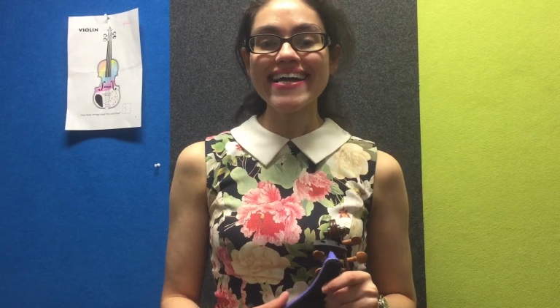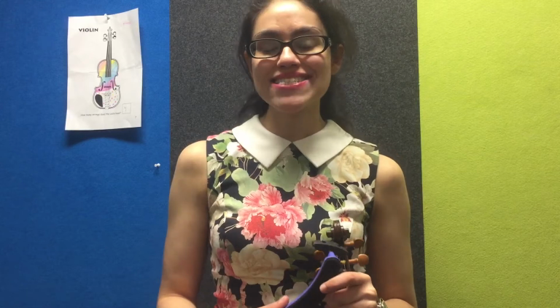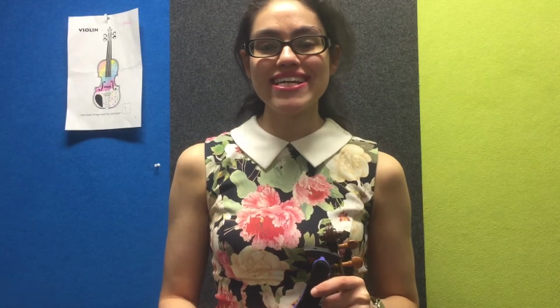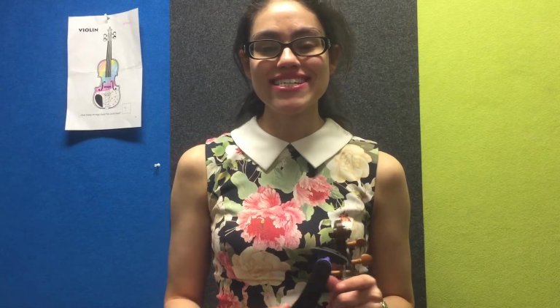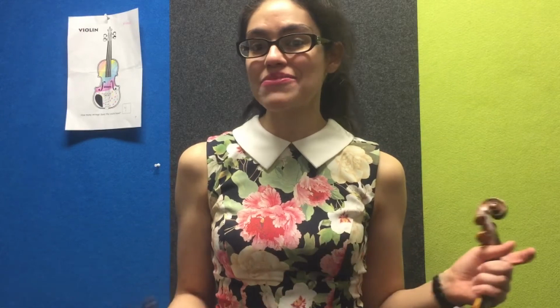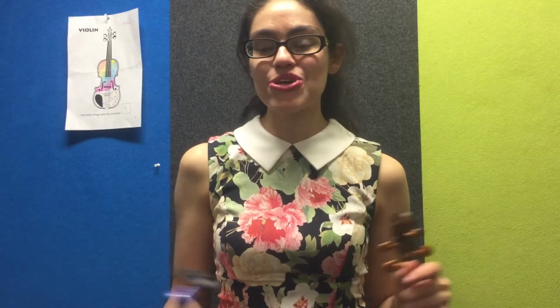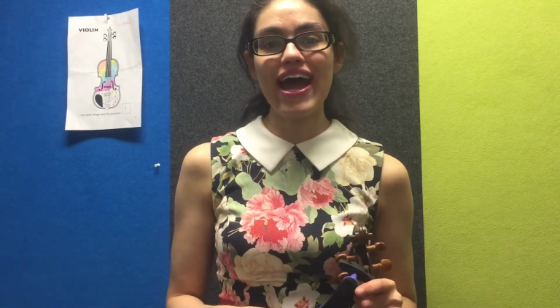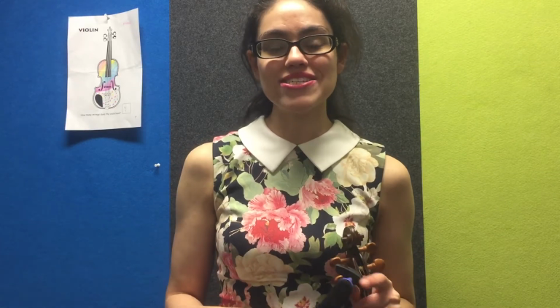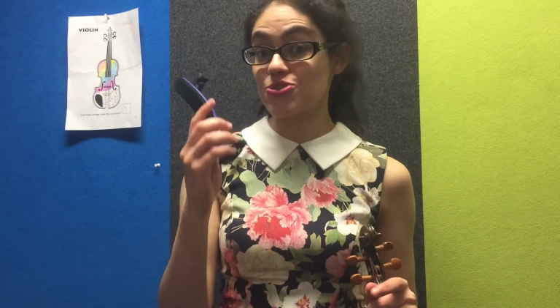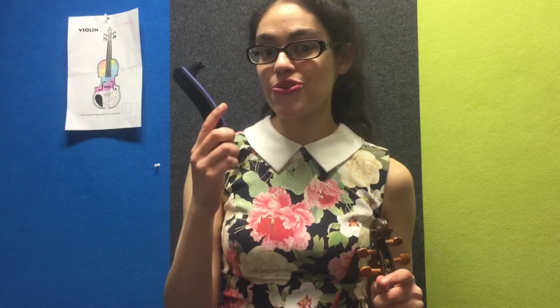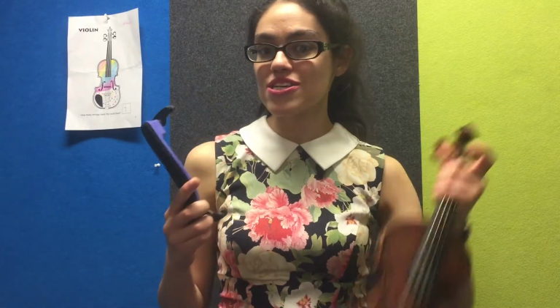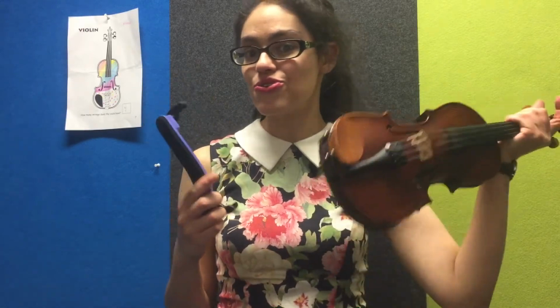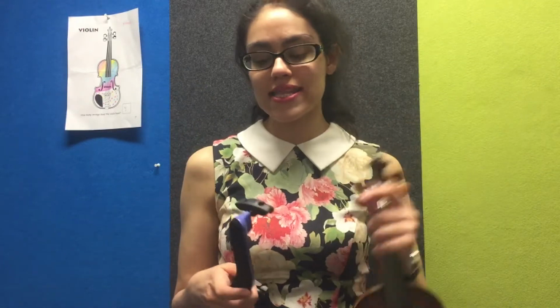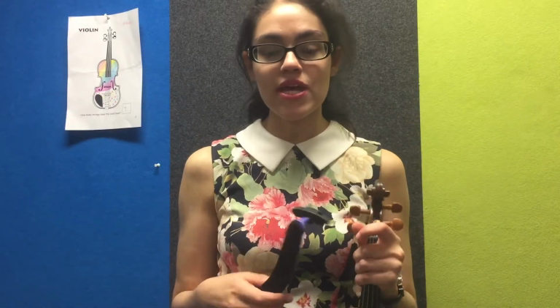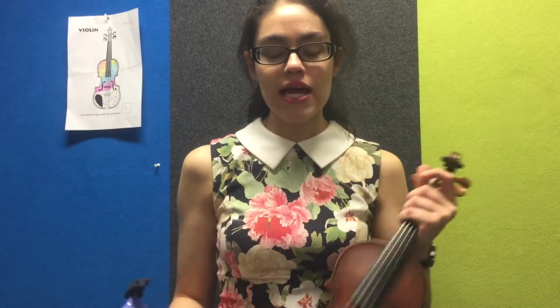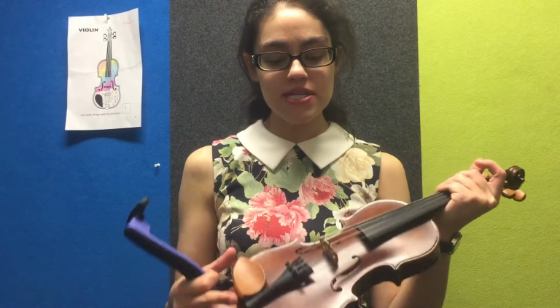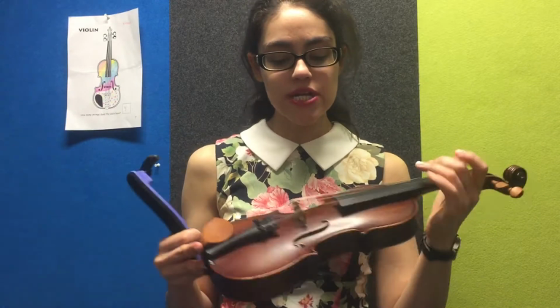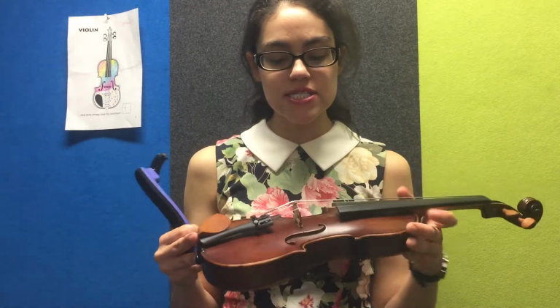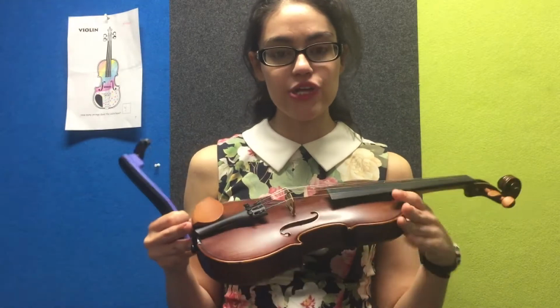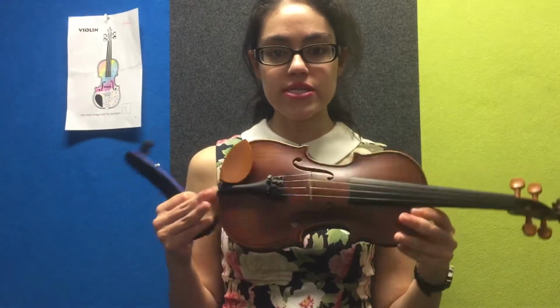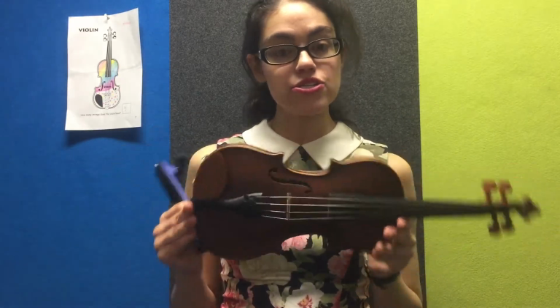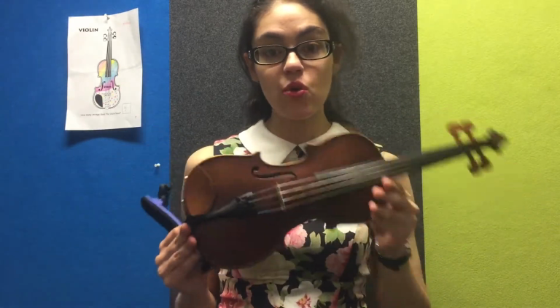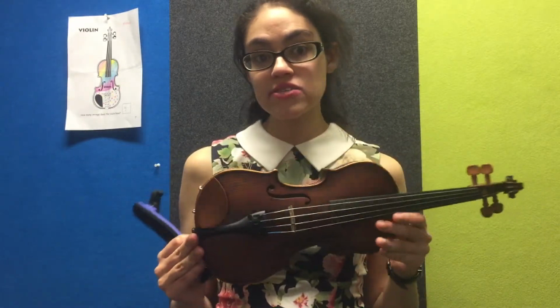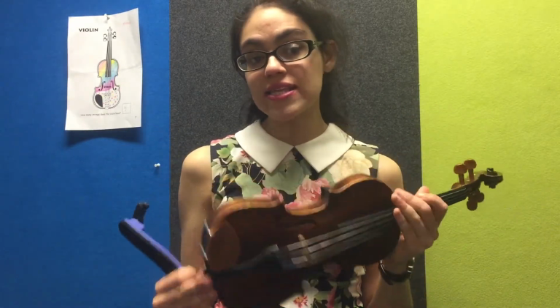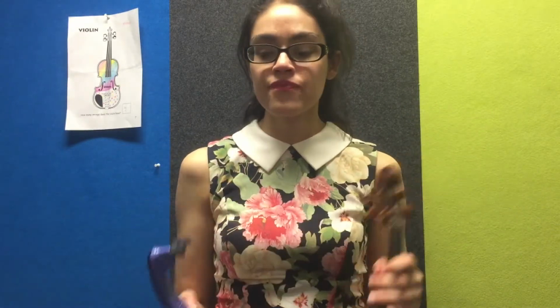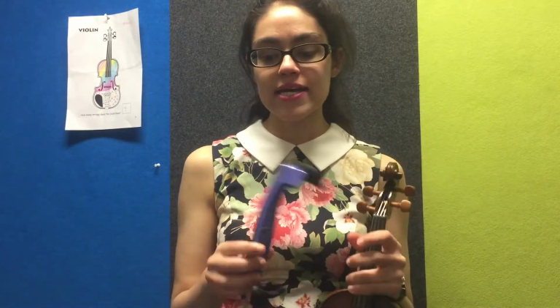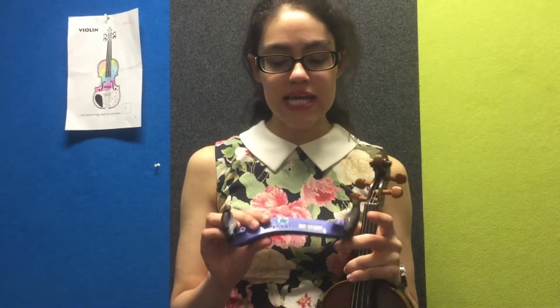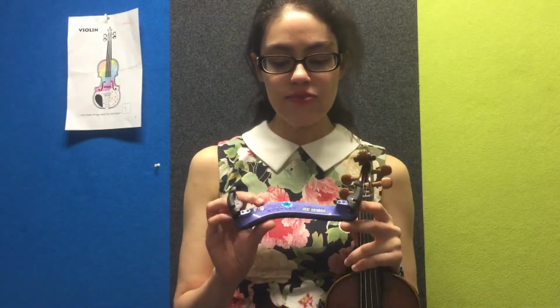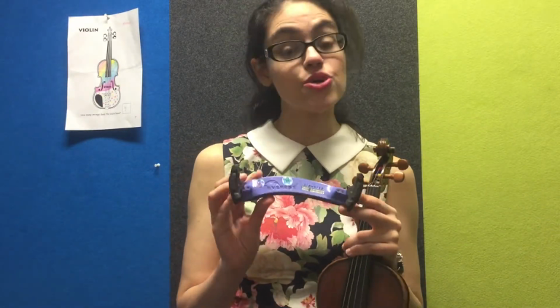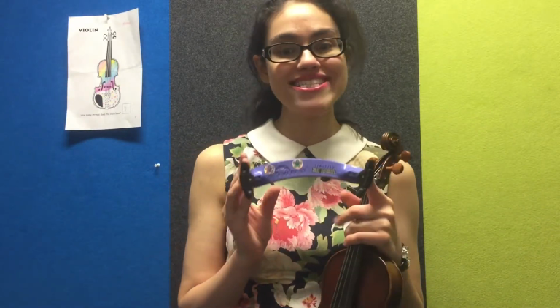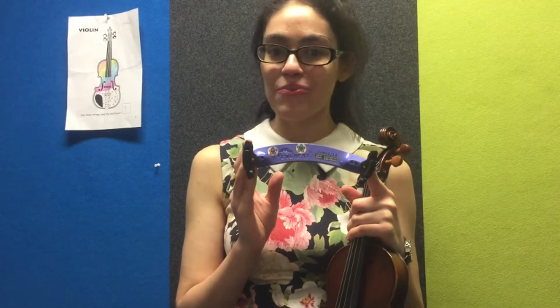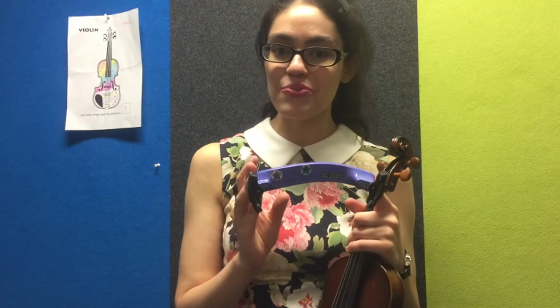Hi guys, Monica here. Today I'm going to show you how to attach your shoulder rest to your violin. I'll be demonstrating this using a student's quarter-sized violin and their Everest shoulder rest in purple.